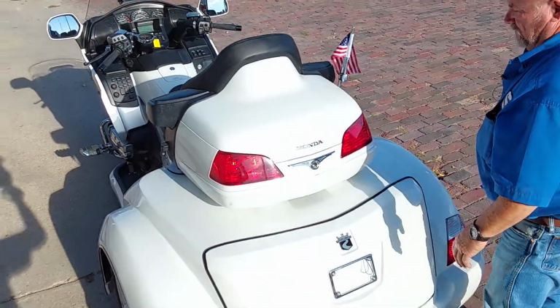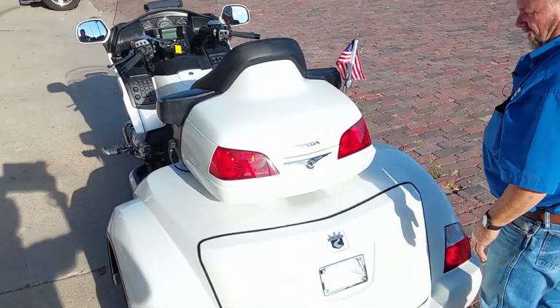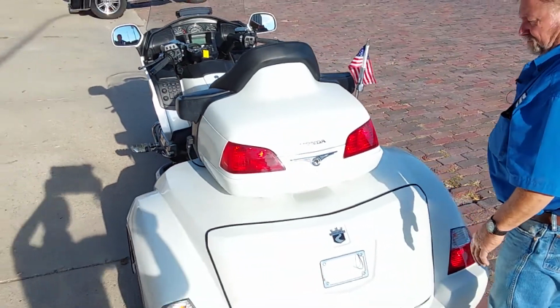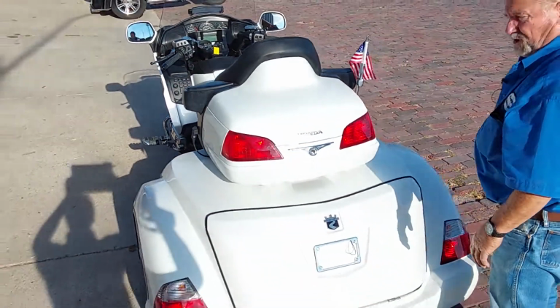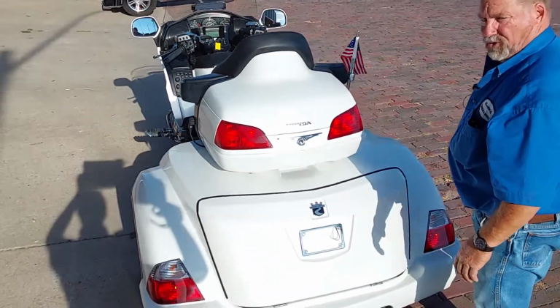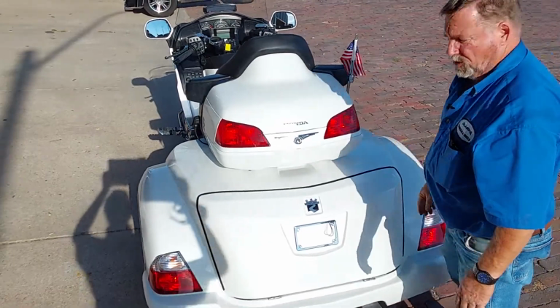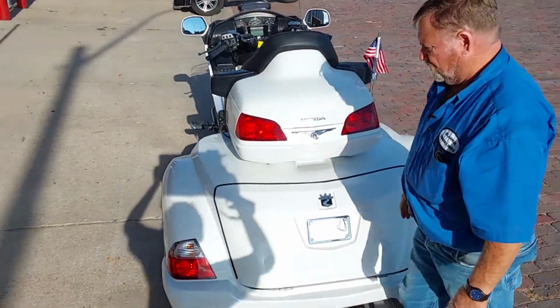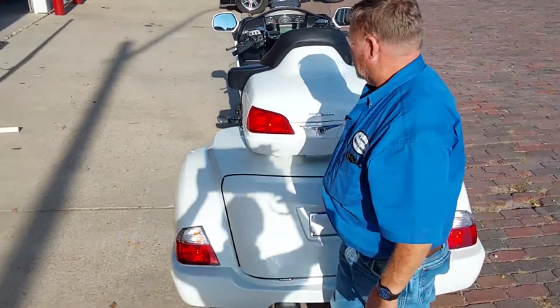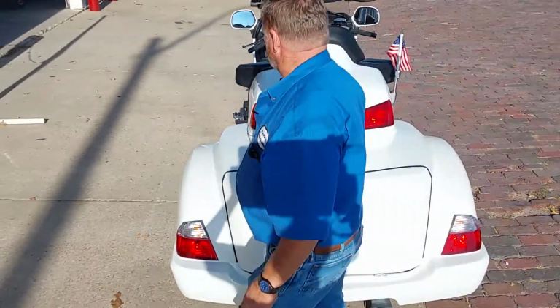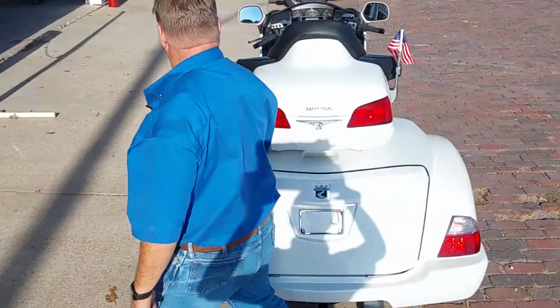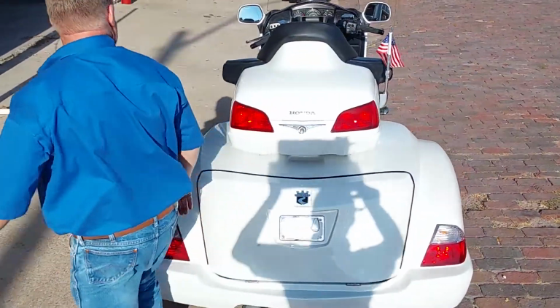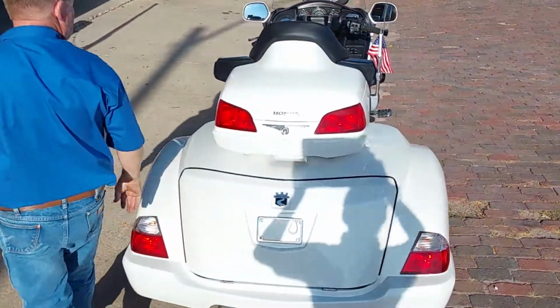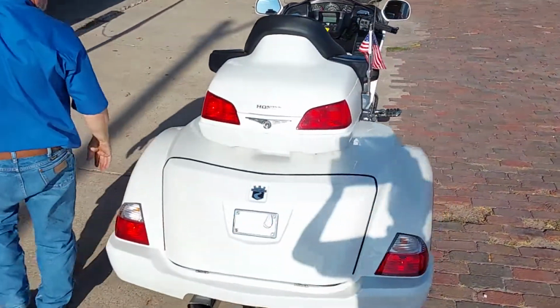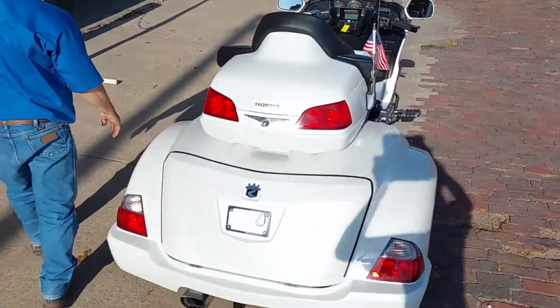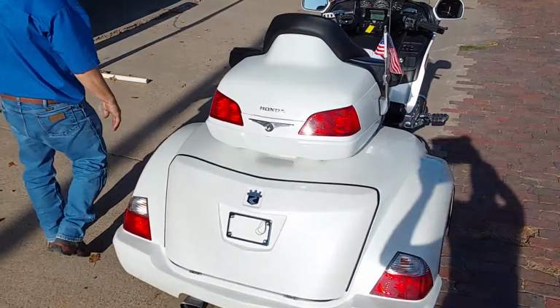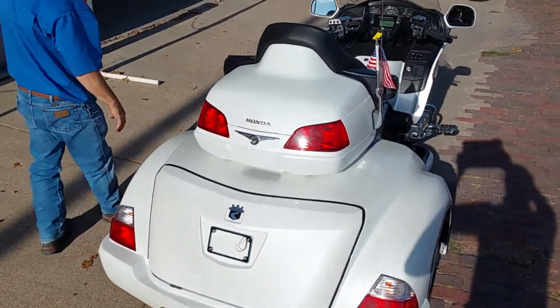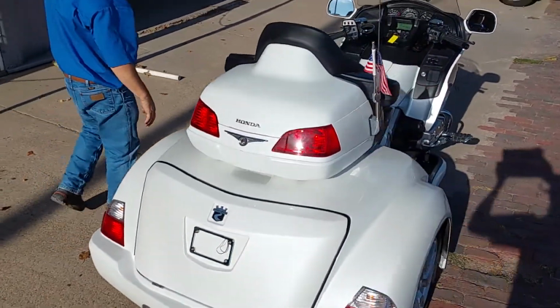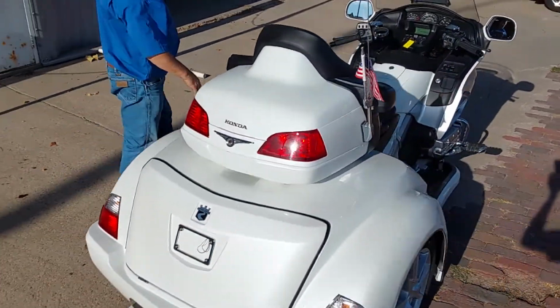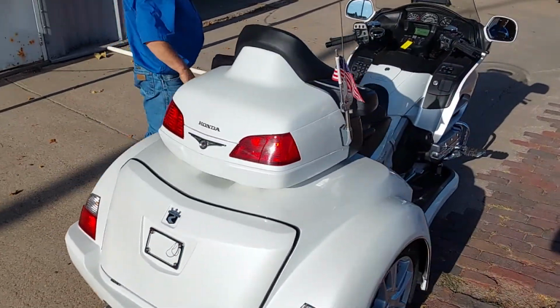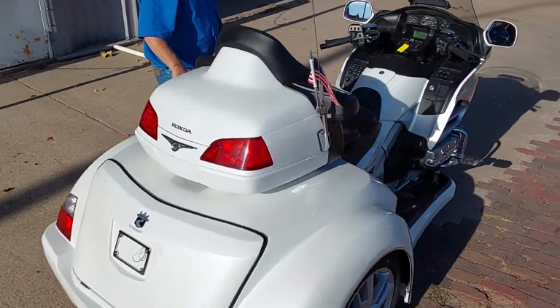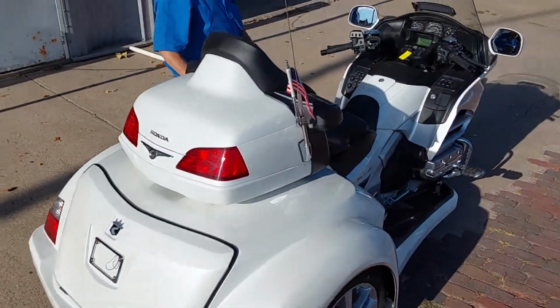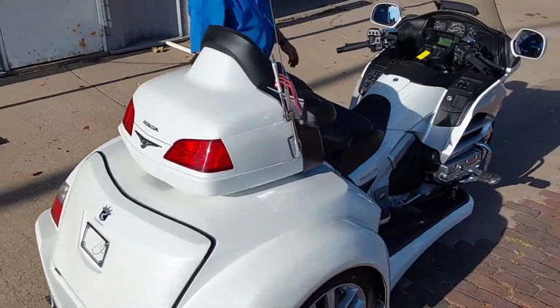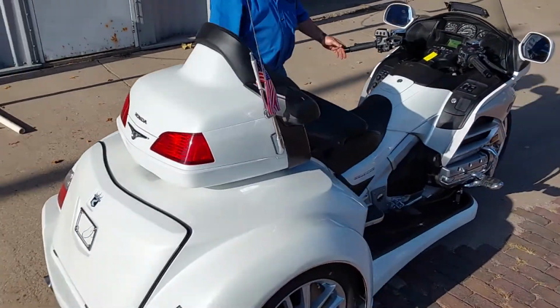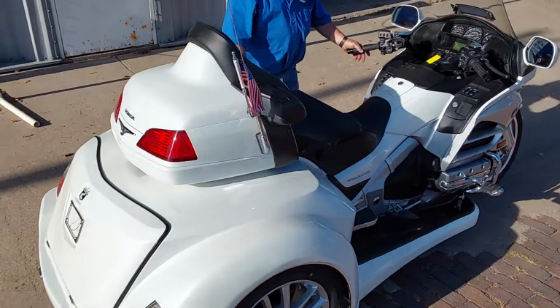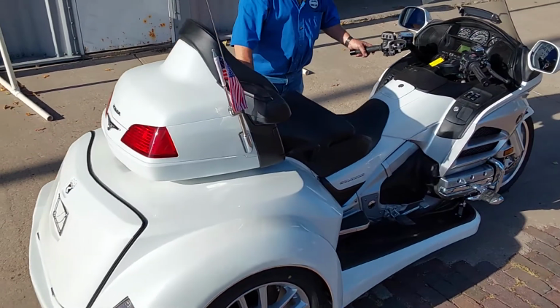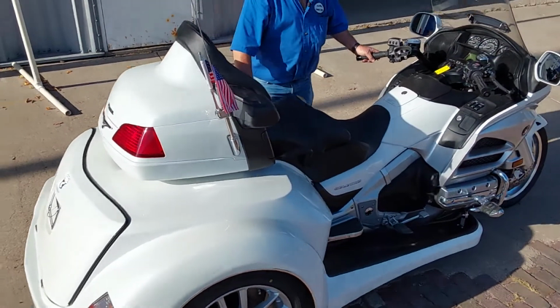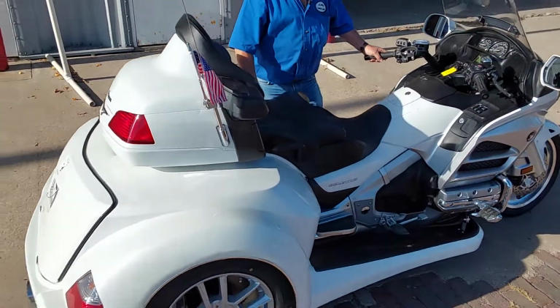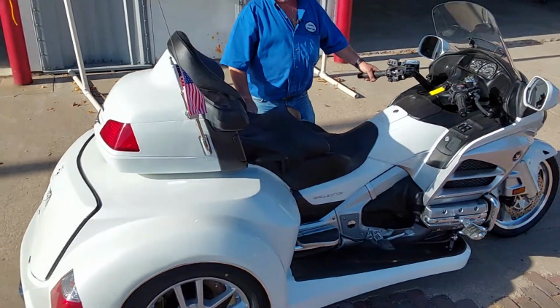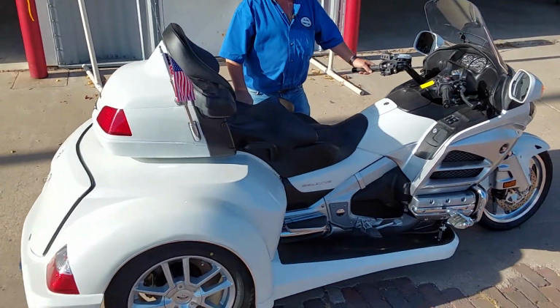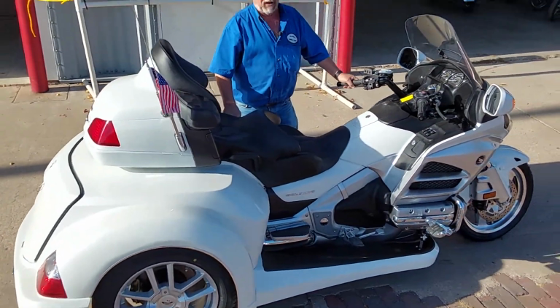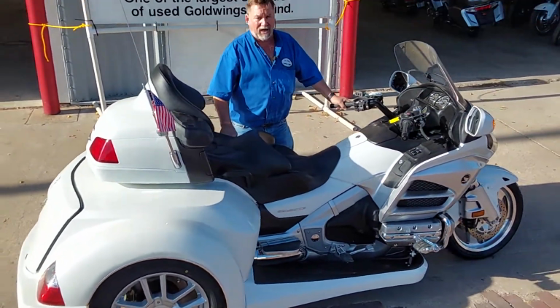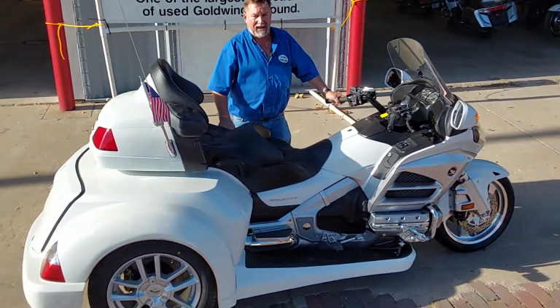Folks, that is a beautiful, gorgeous 2012 Gold Wing with a Roadsmith kit on it. Thank you folks for watching our video, and have a great day.